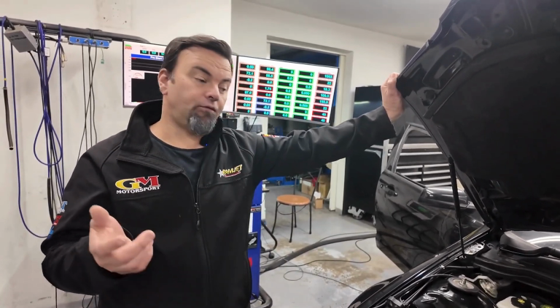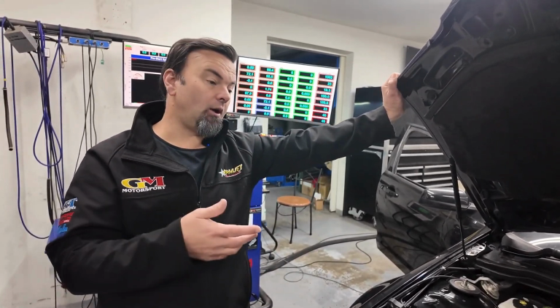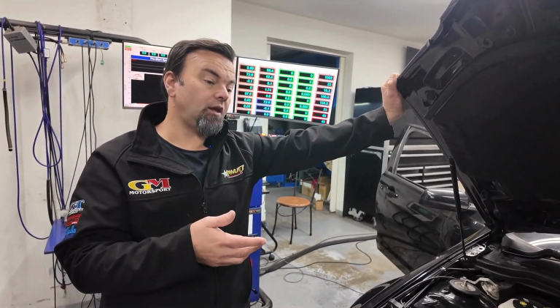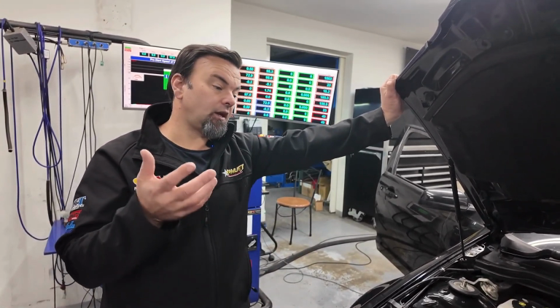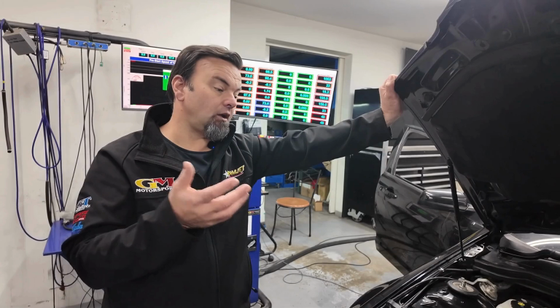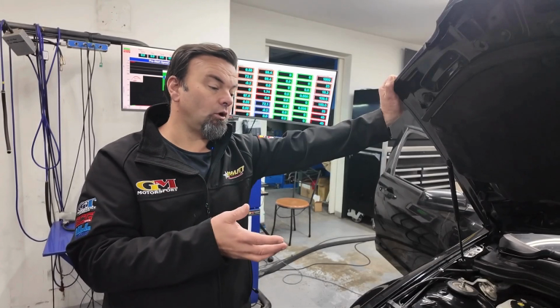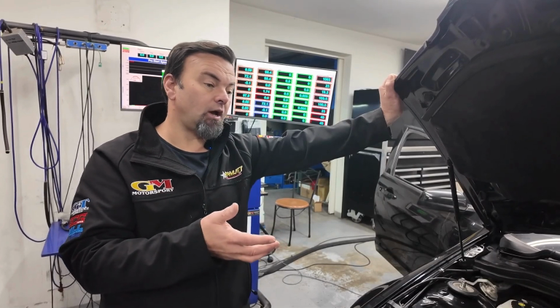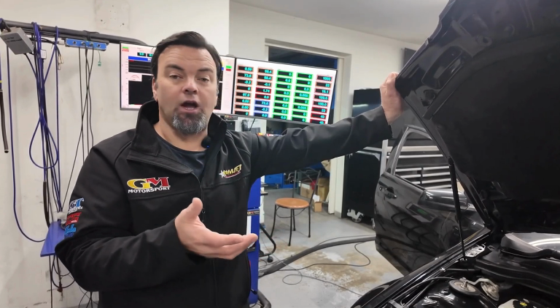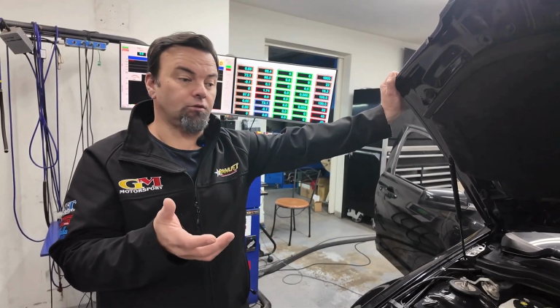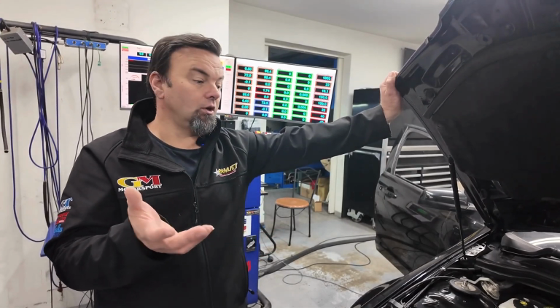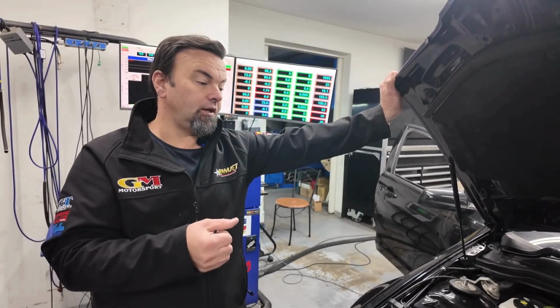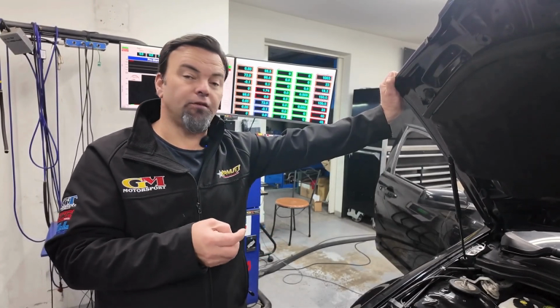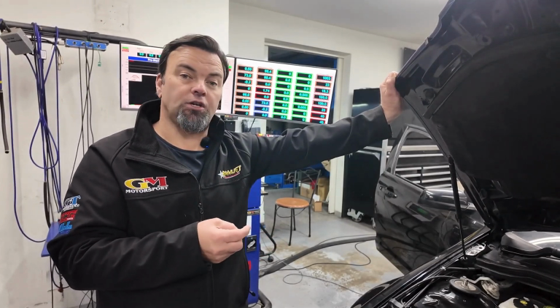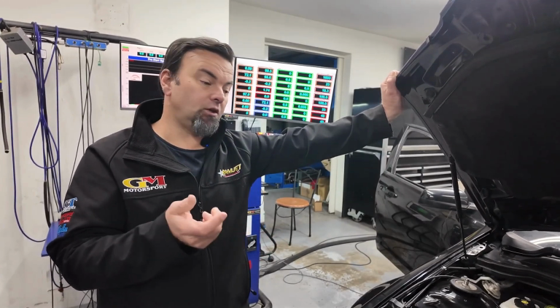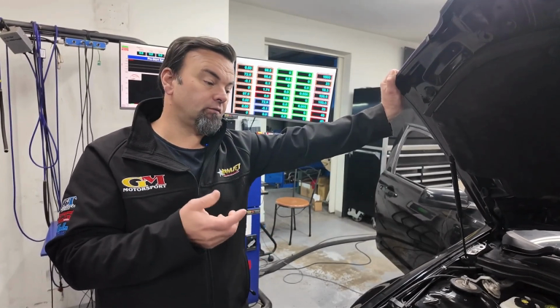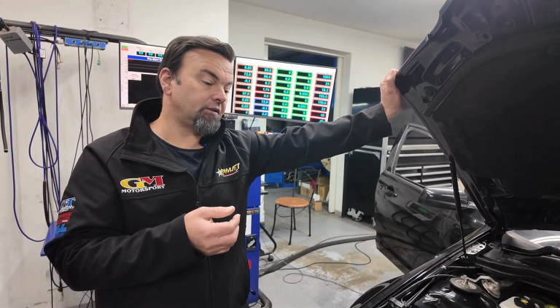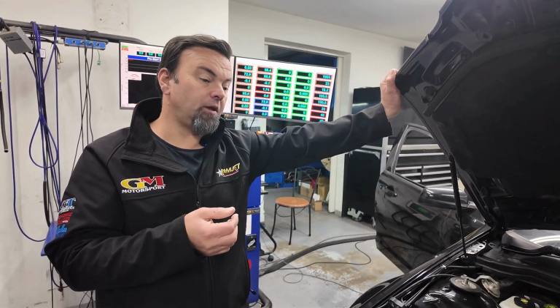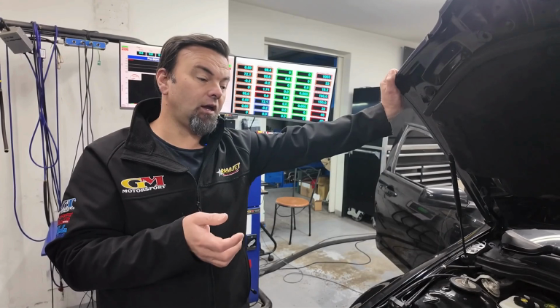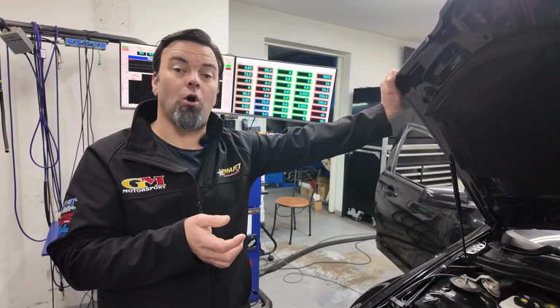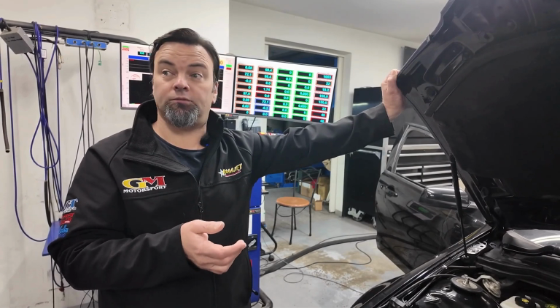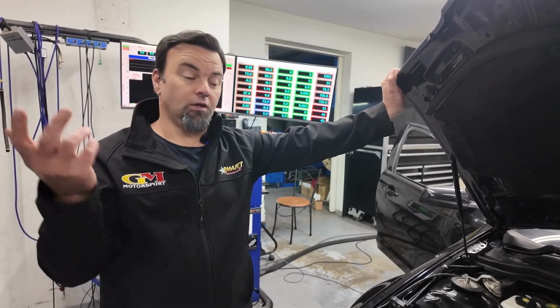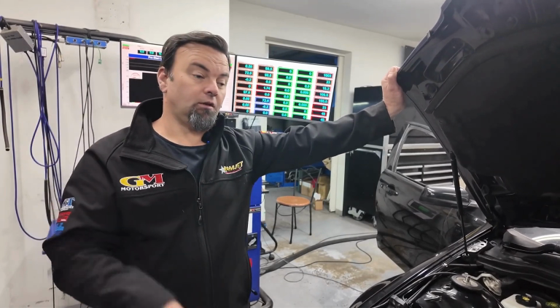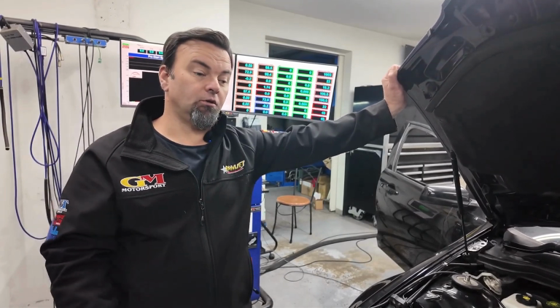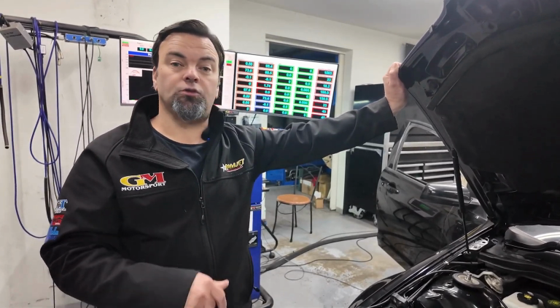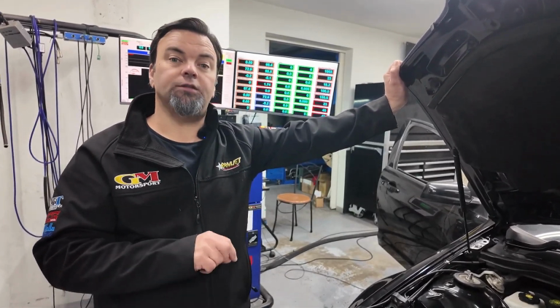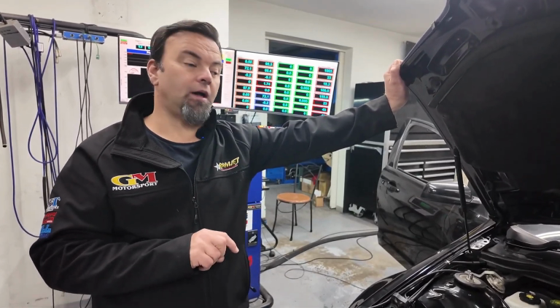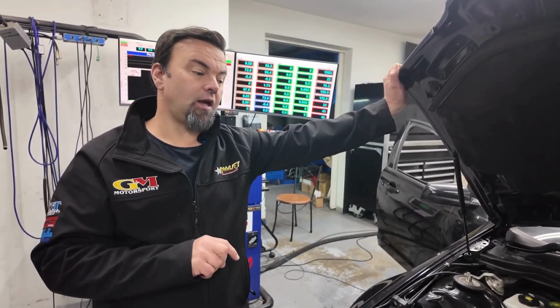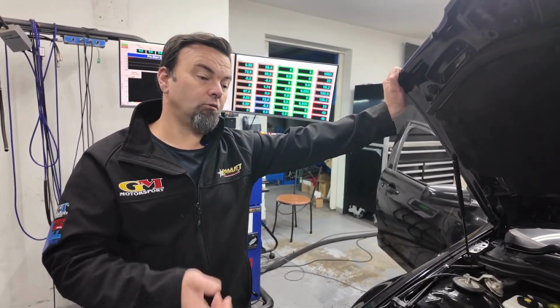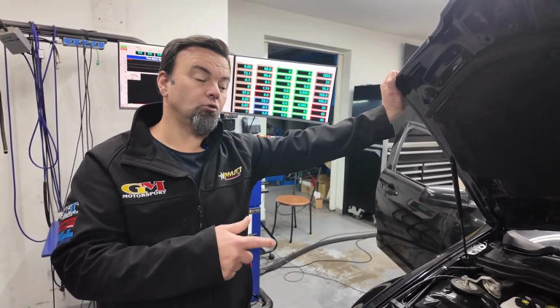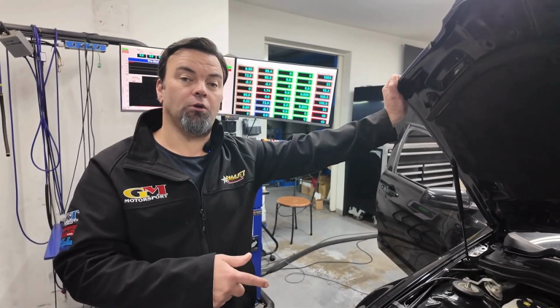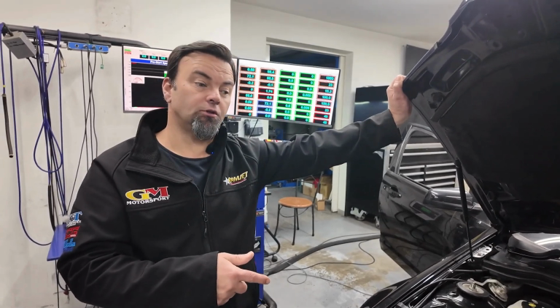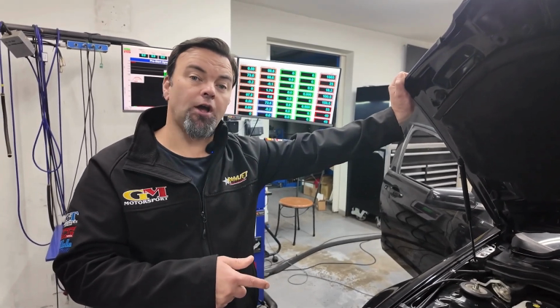So if you've got one of these and you want to look after it or it needs a bit of a freshen up, we can do it from start to finish here. It's quite common - we're probably doing one or two of these a month. So we'll show you what it can do on the dyno.